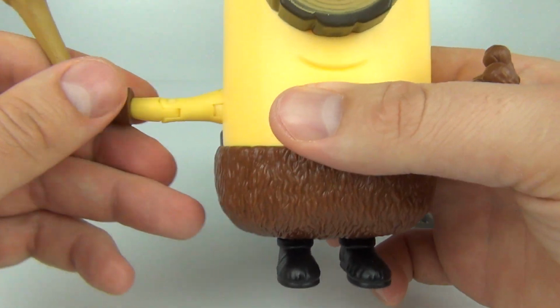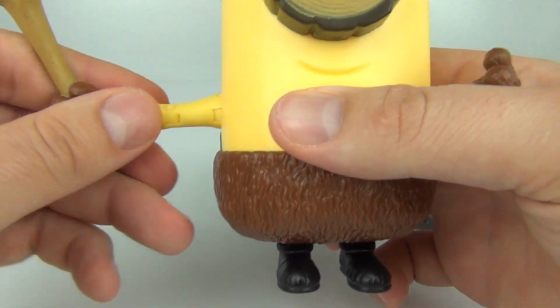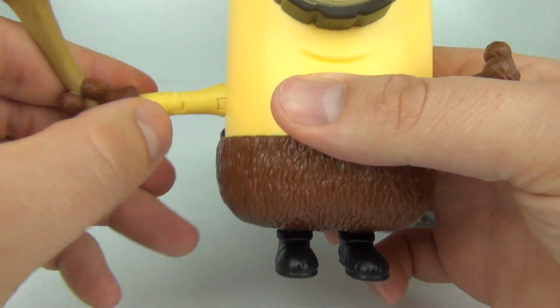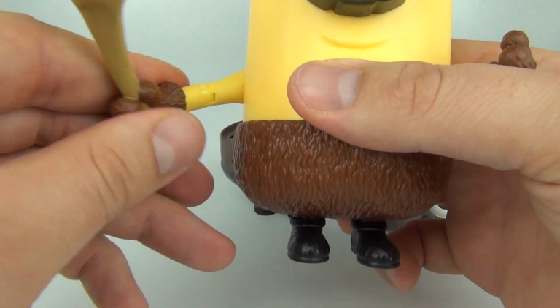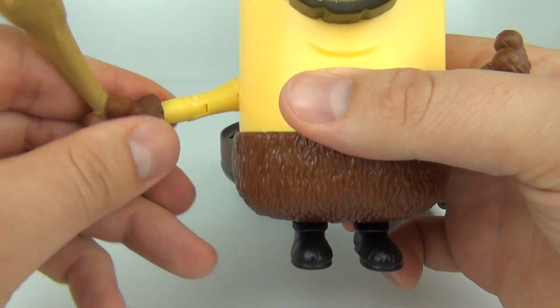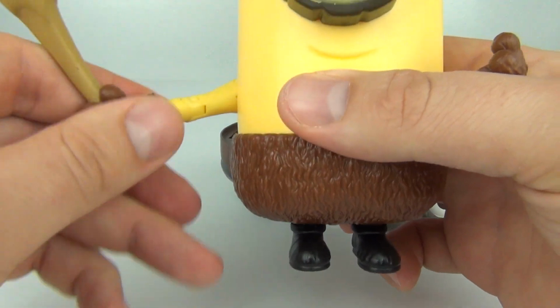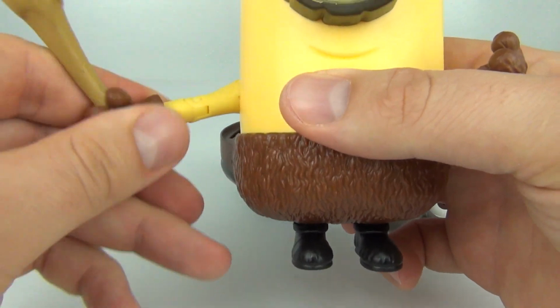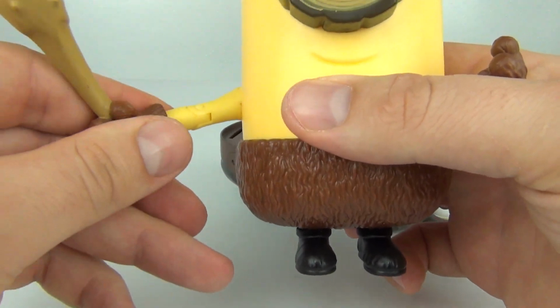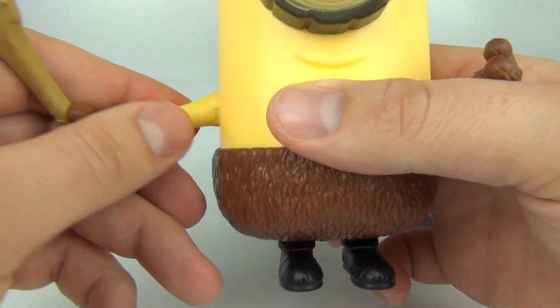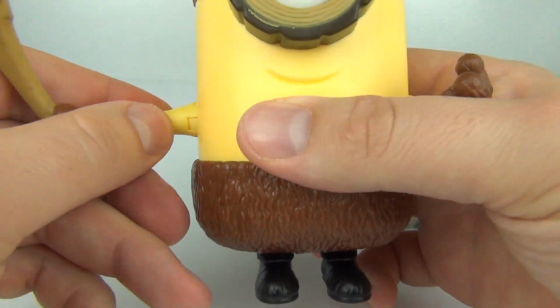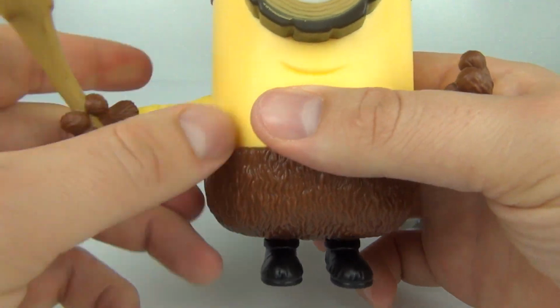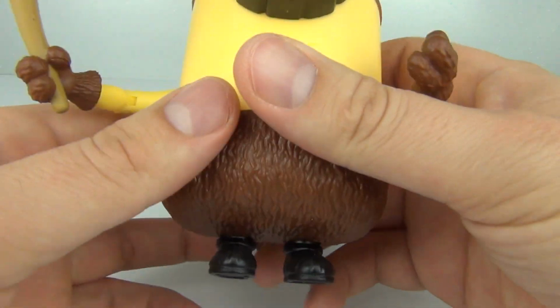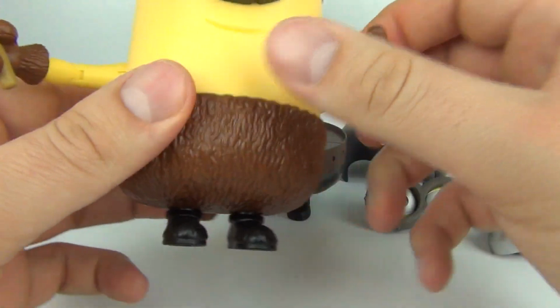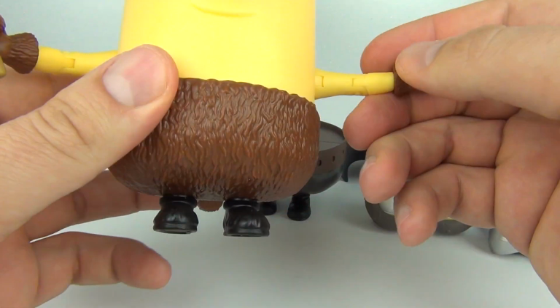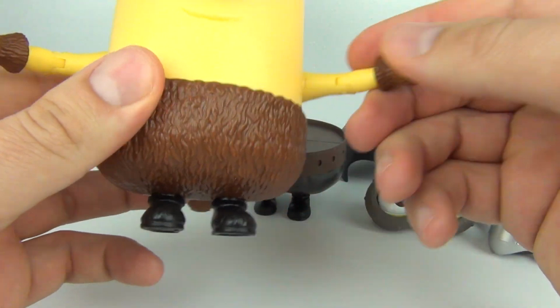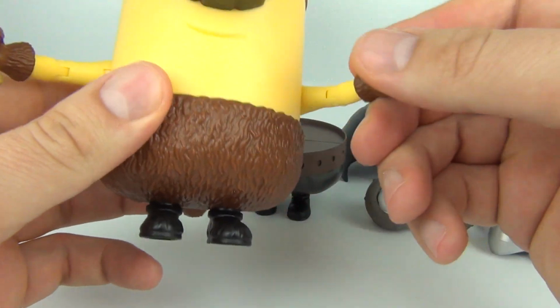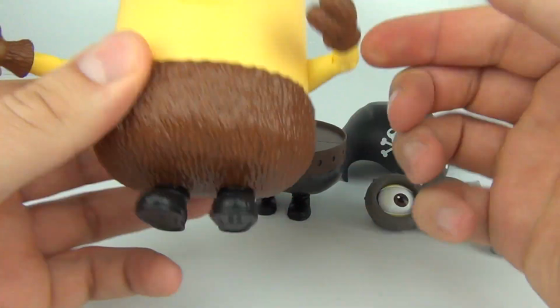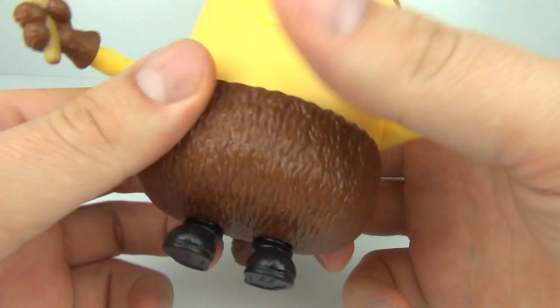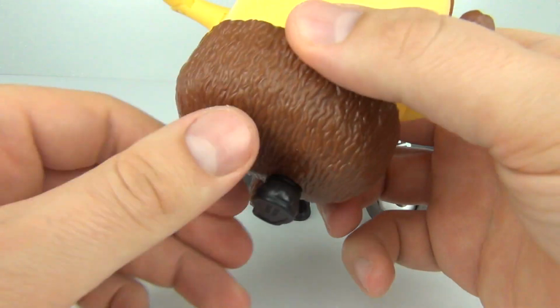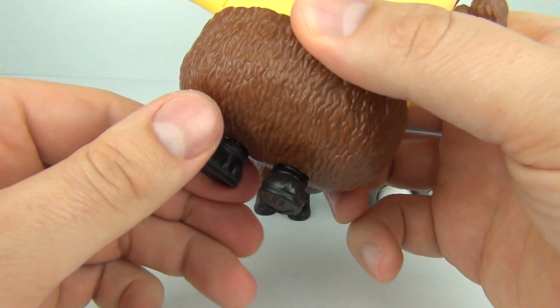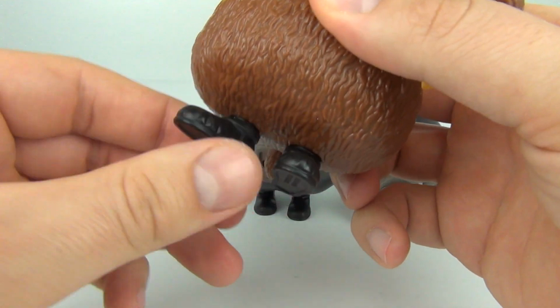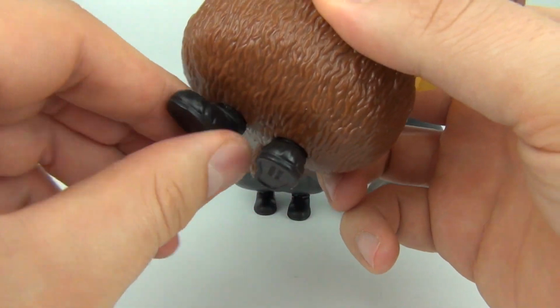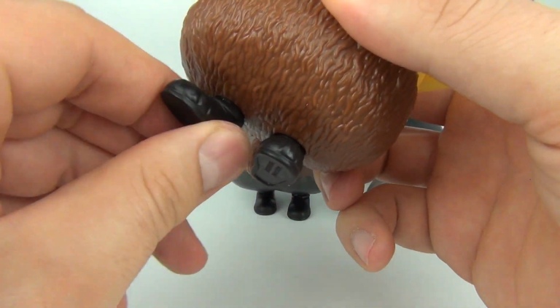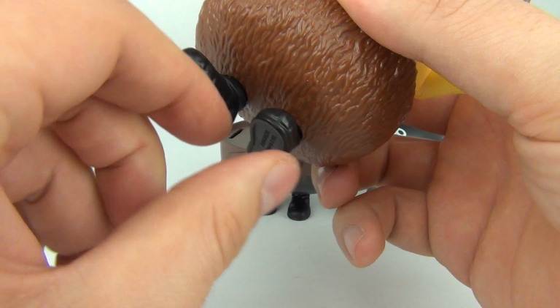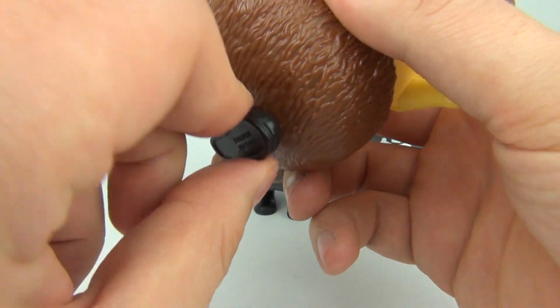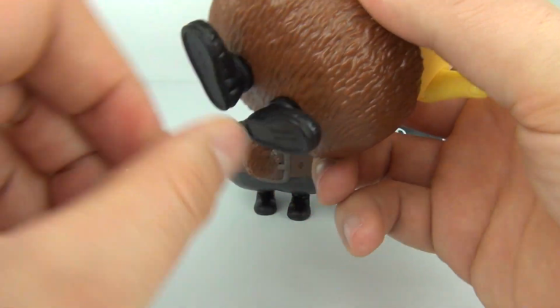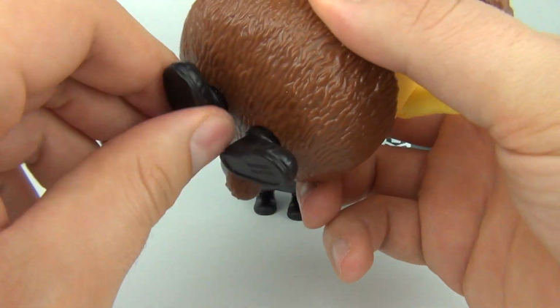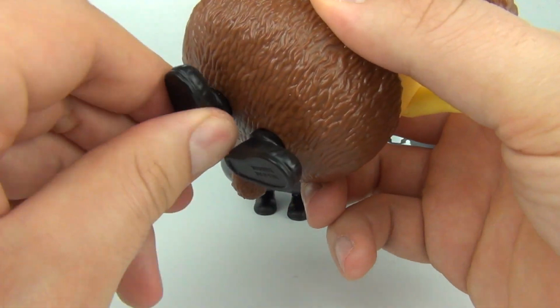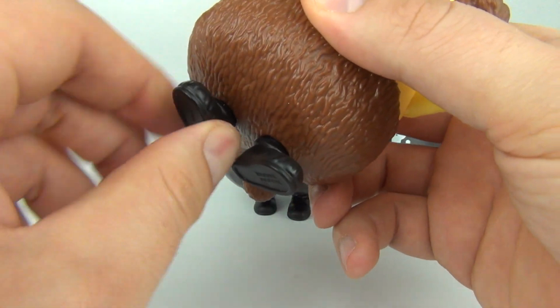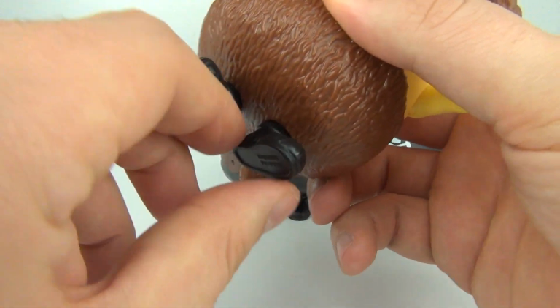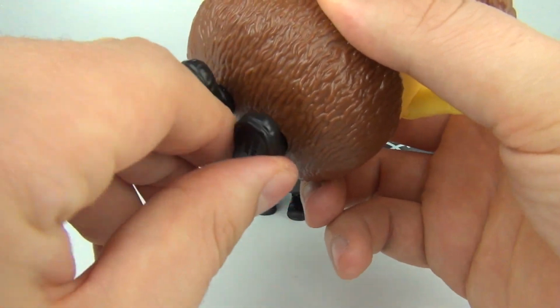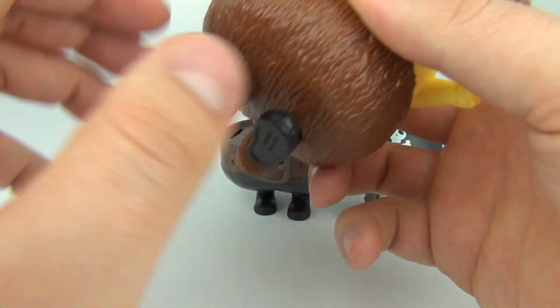We do have movable parts on this - you can move the arm, you can twist the hand as well. They are very, very movable and you do have twisting feet.